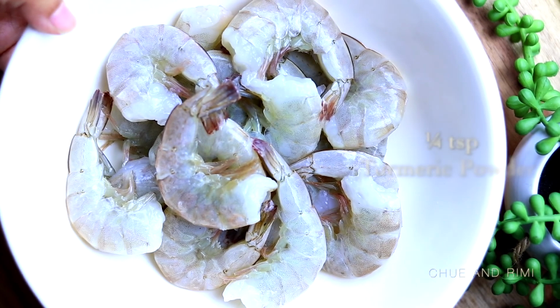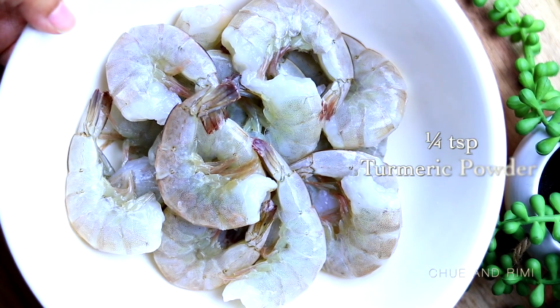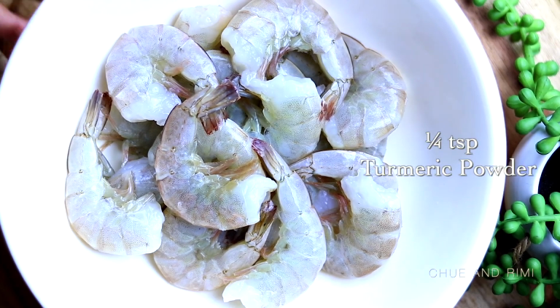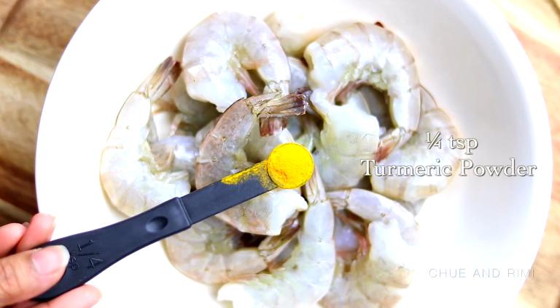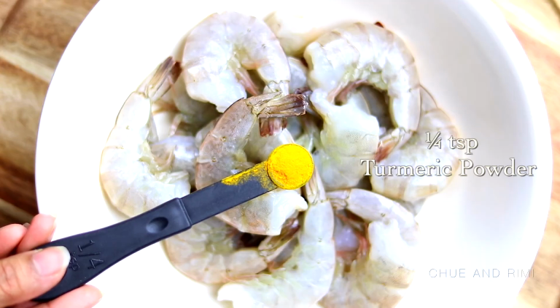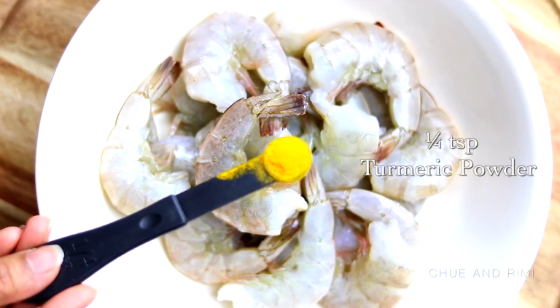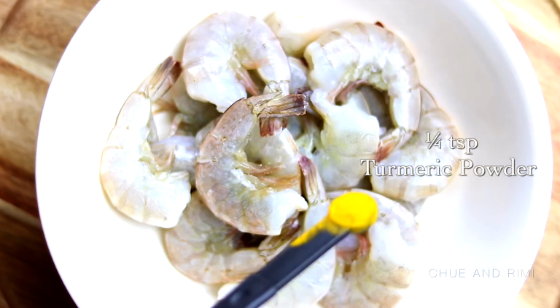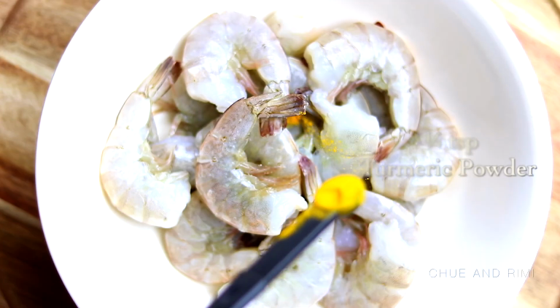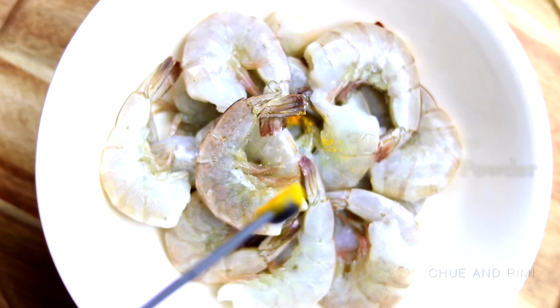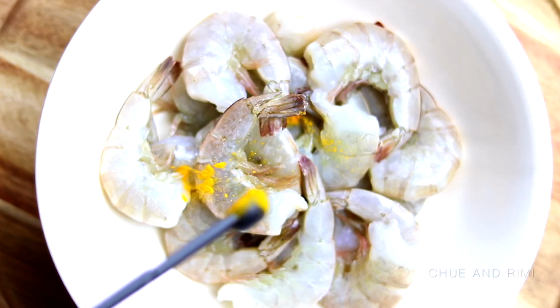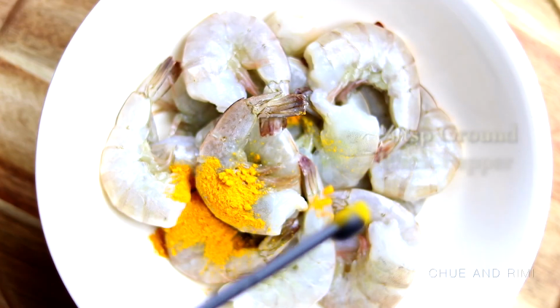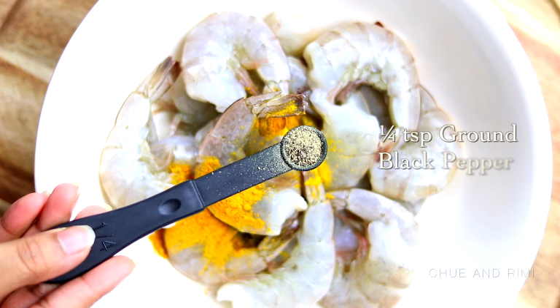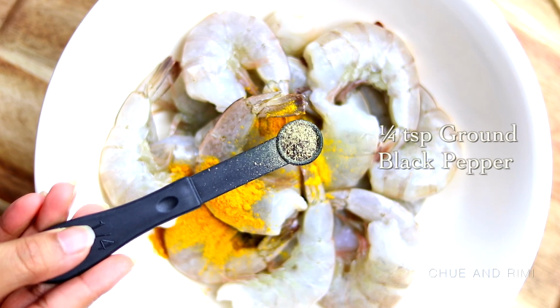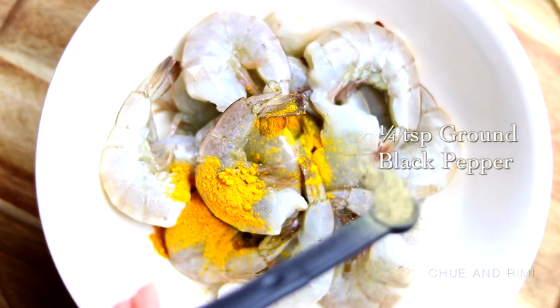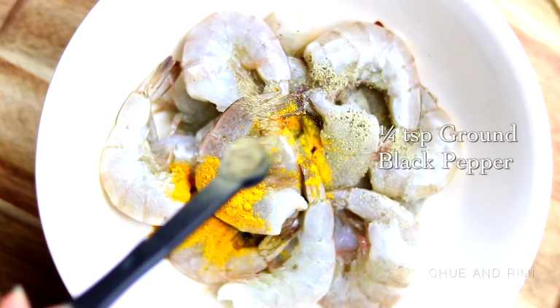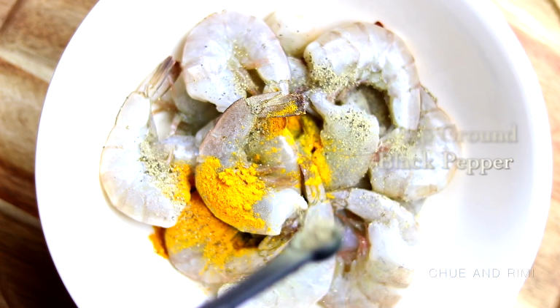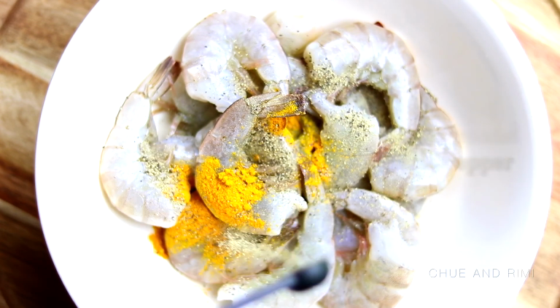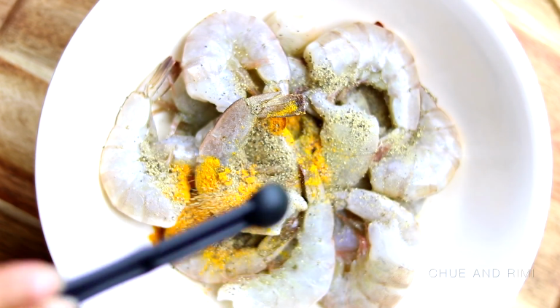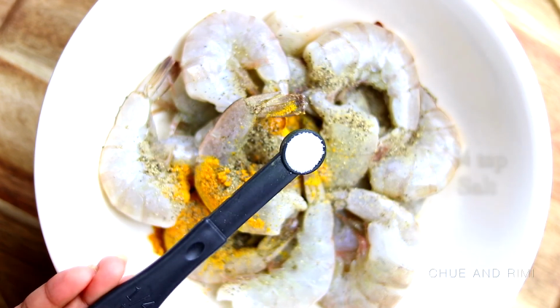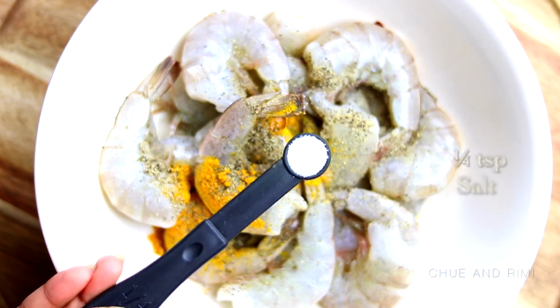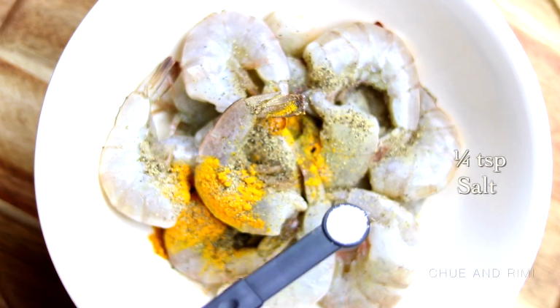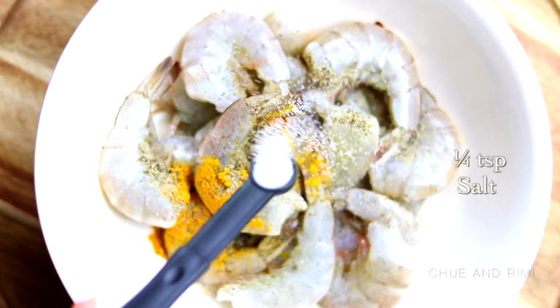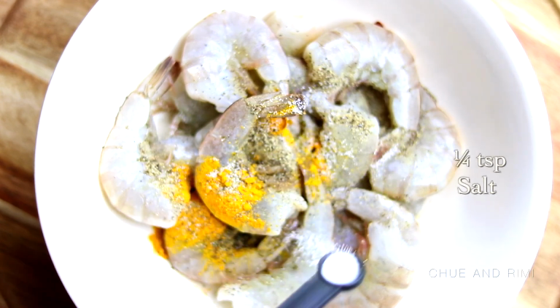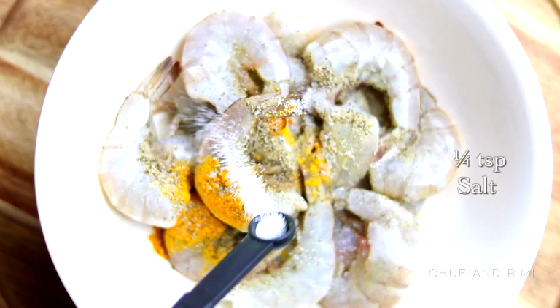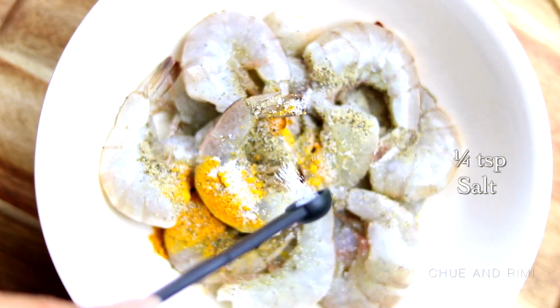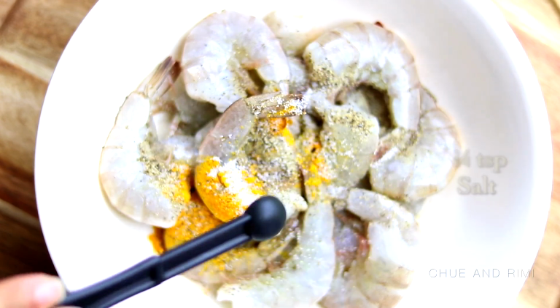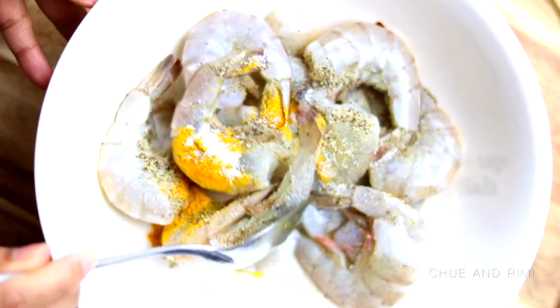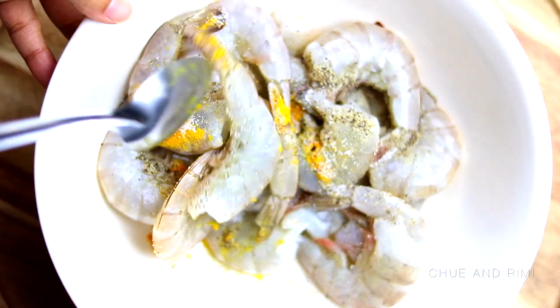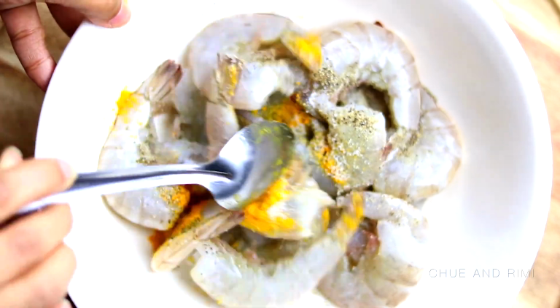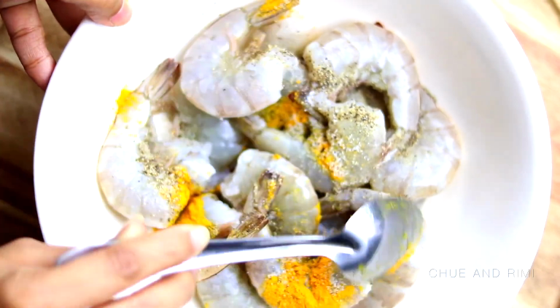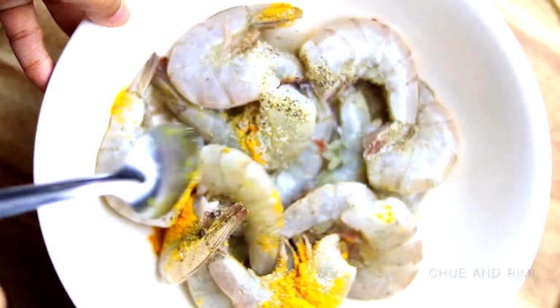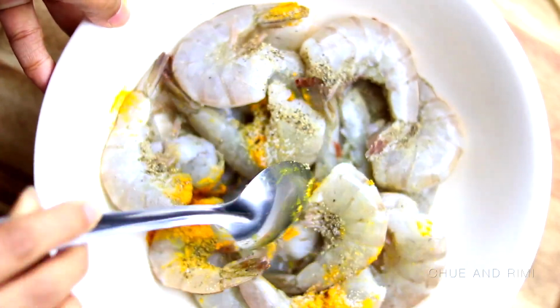Next we'll be marinating the shrimp. The process is pretty much the same — just take a little bit of turmeric powder, a little salt, and a little bit of black pepper powder. Mix it well and let it sit for 15 to 20 minutes.